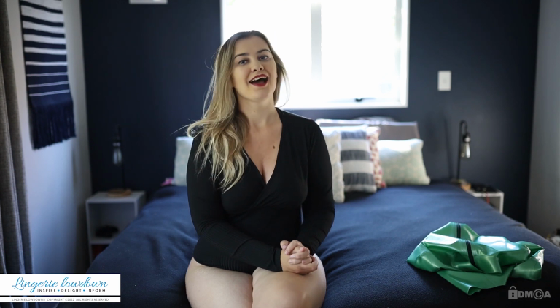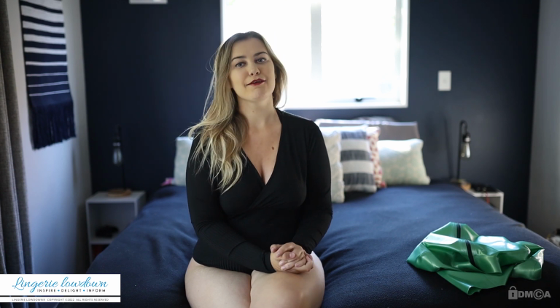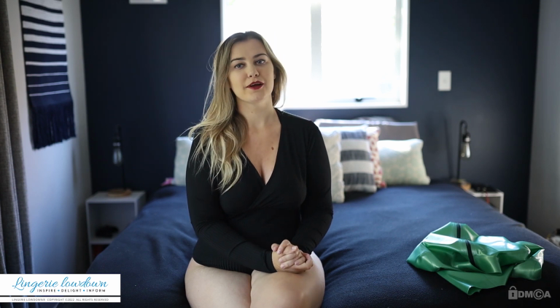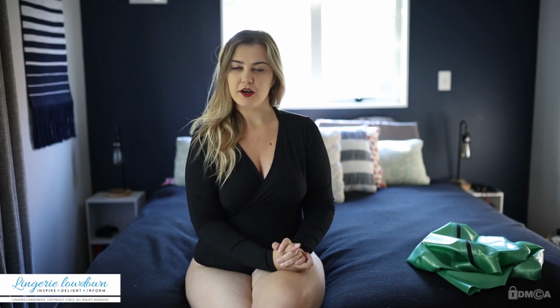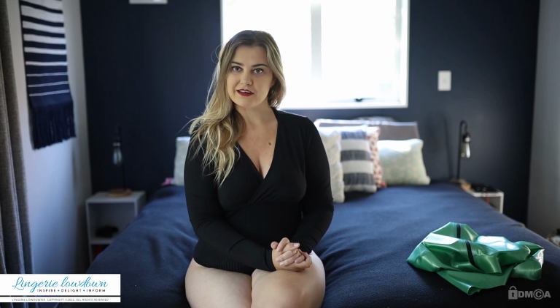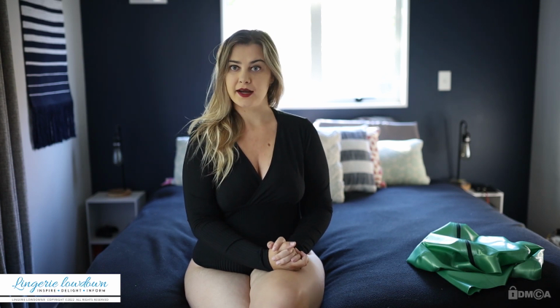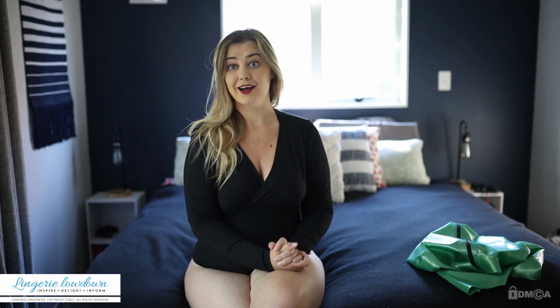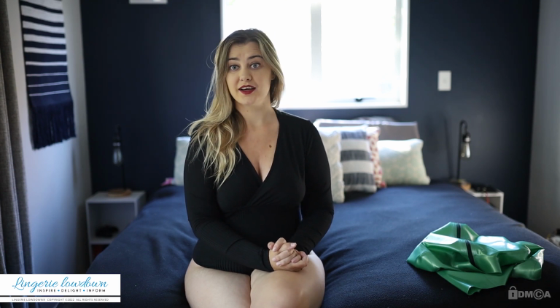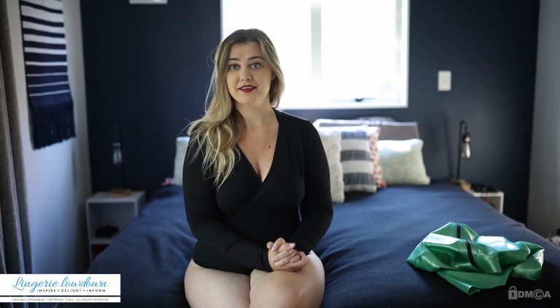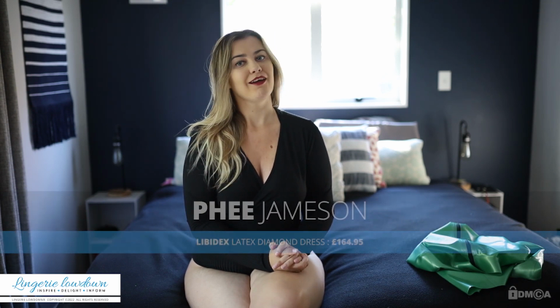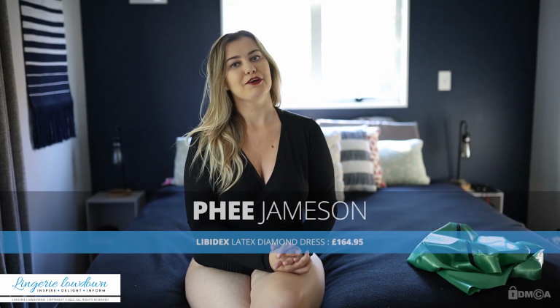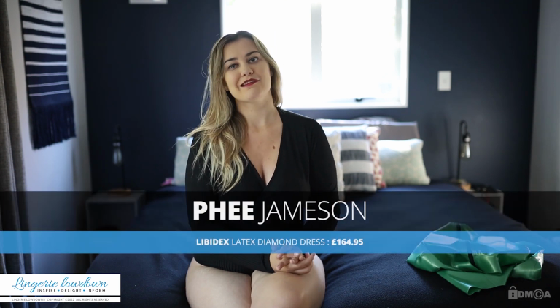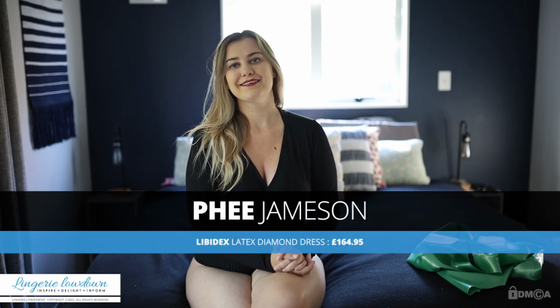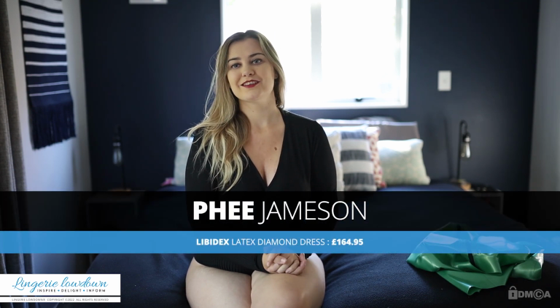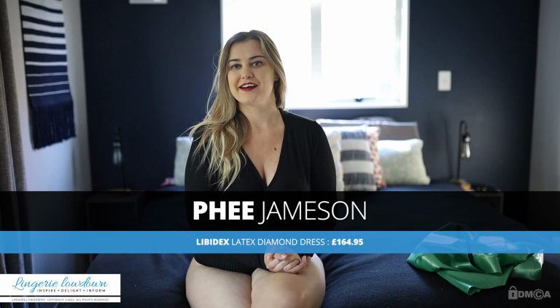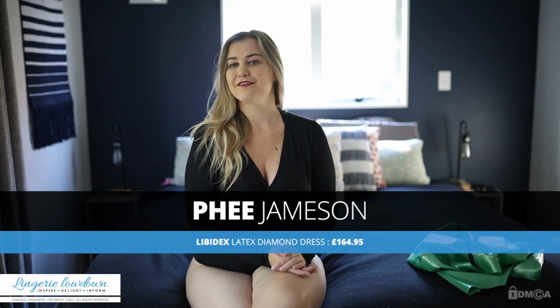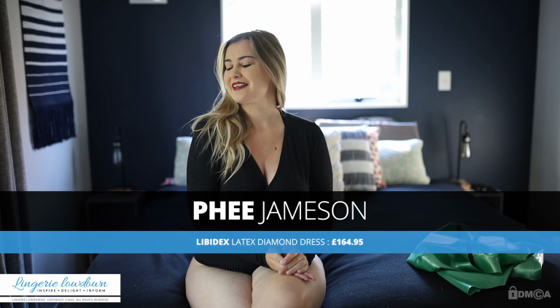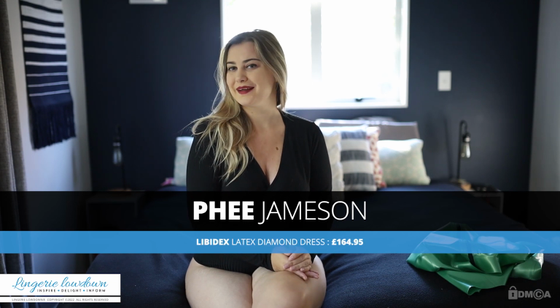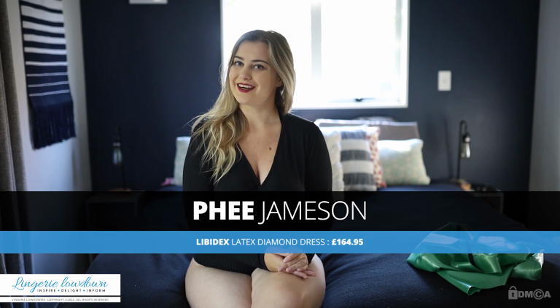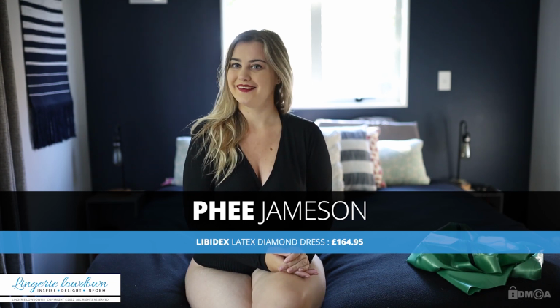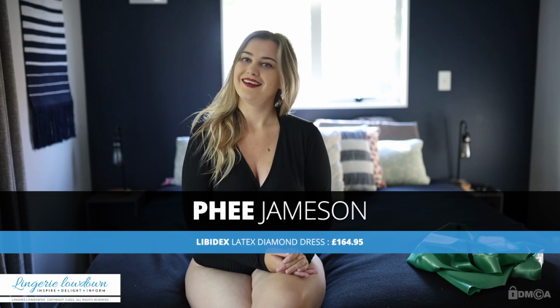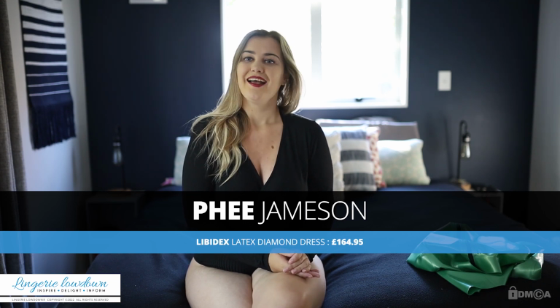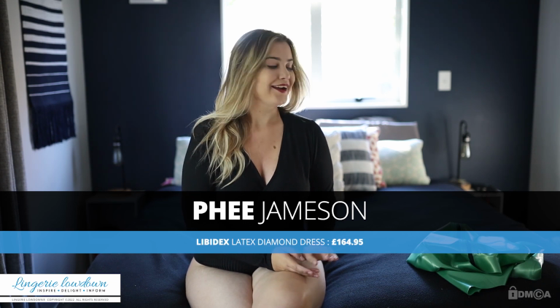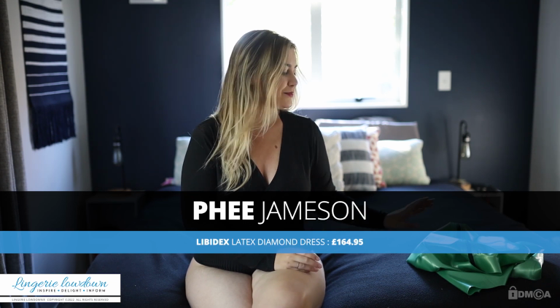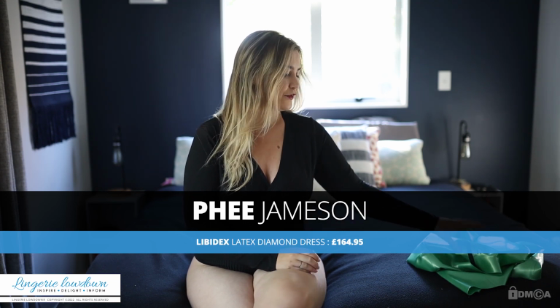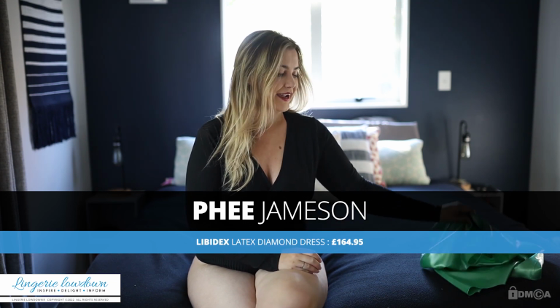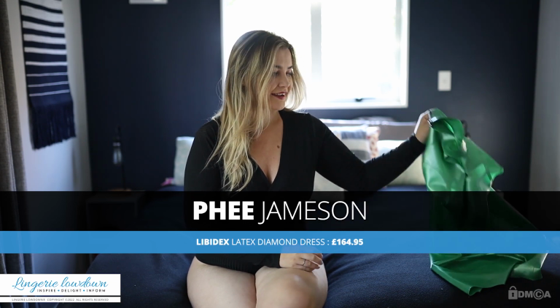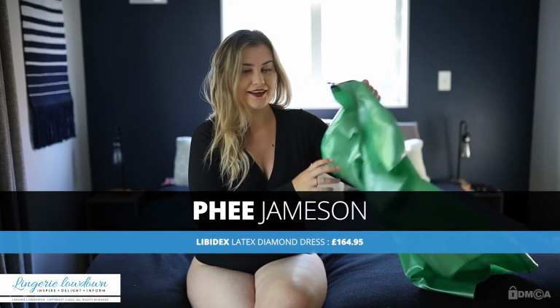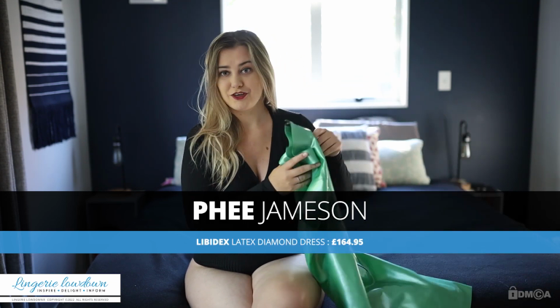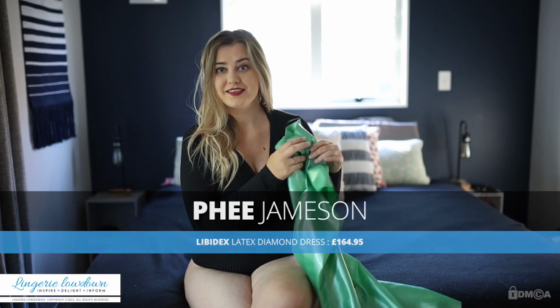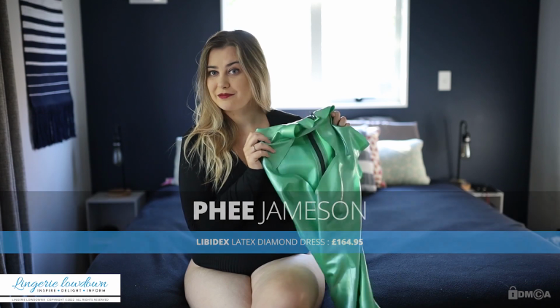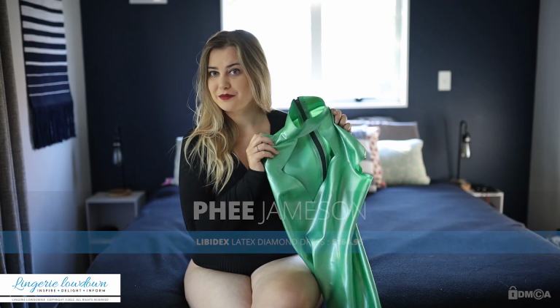Have you ever wondered what lingerie to buy and how to style it? Well not to worry, here at Lingerie Lowdown our fabulous team is here to help you. Today I'm going to be reviewing a latex dress — surprise surprise.